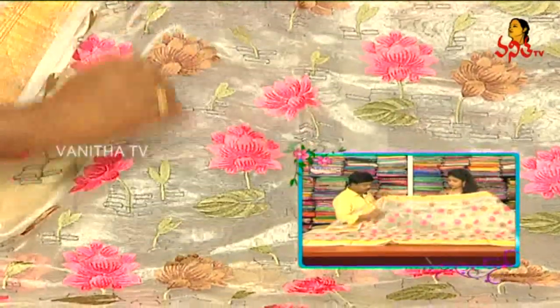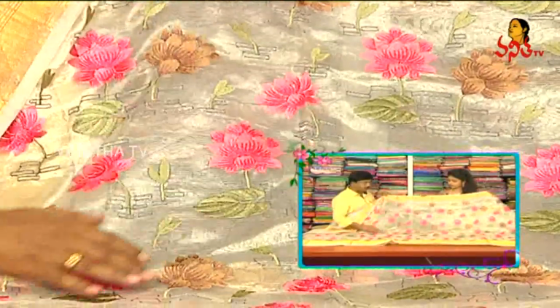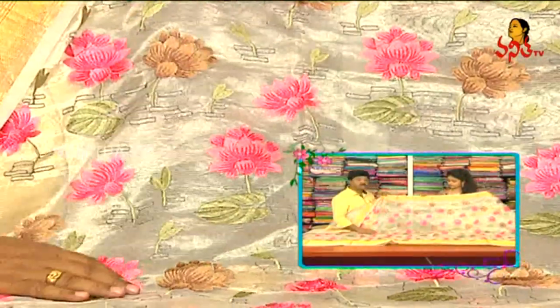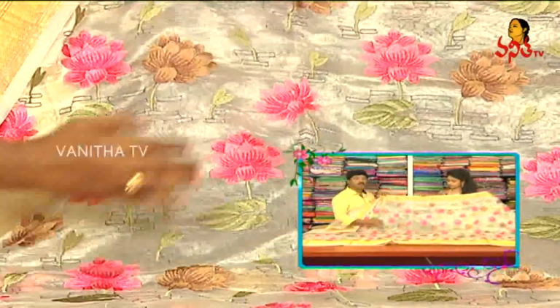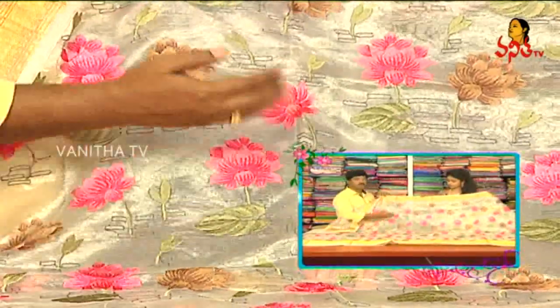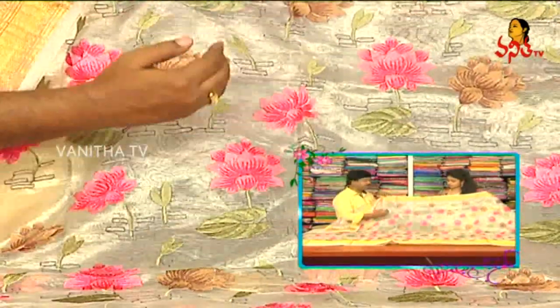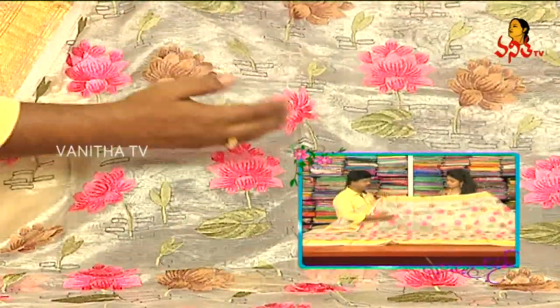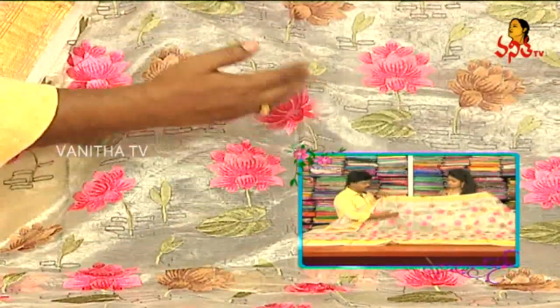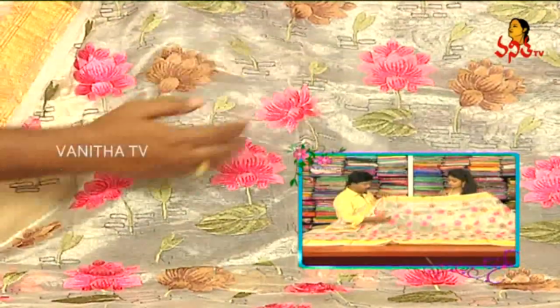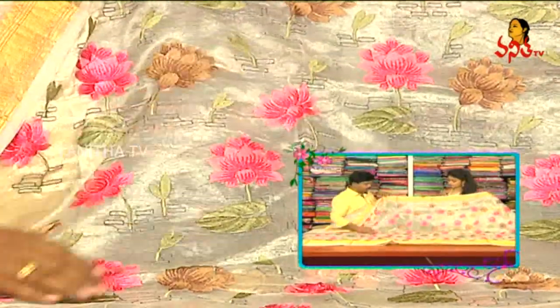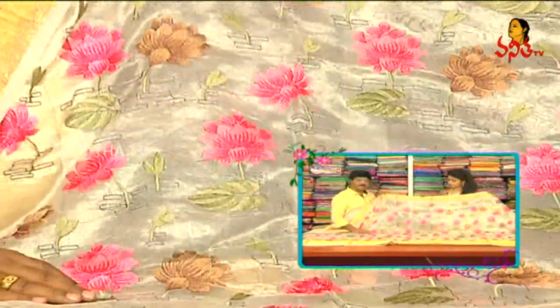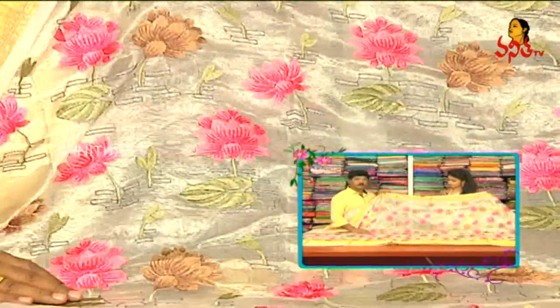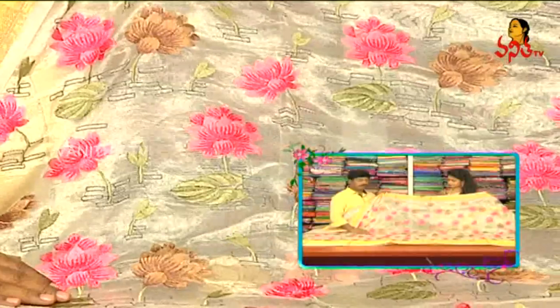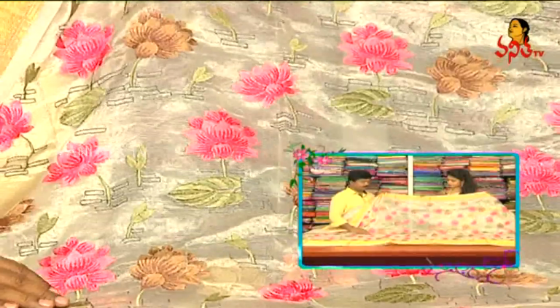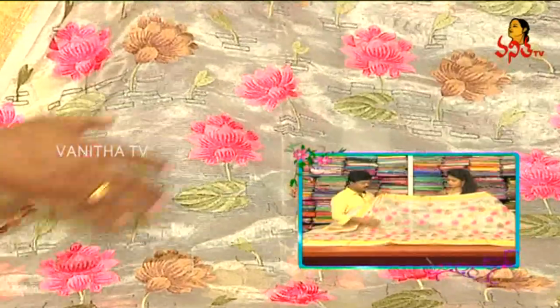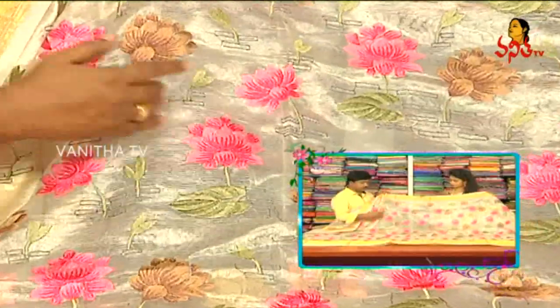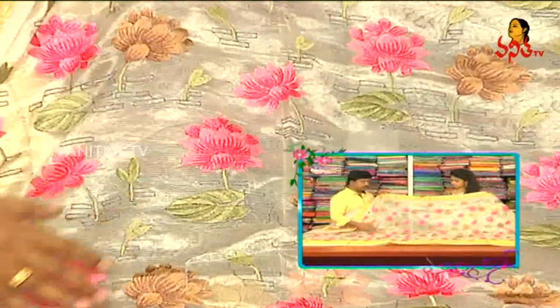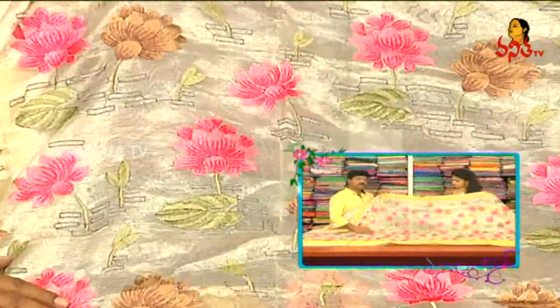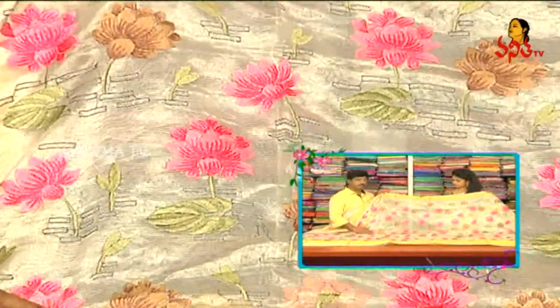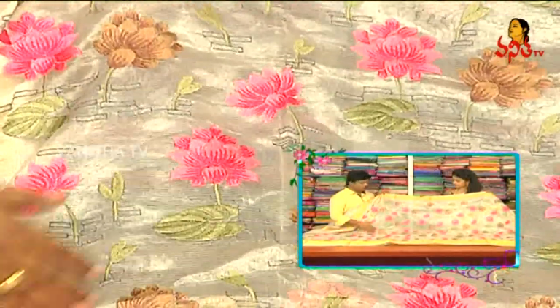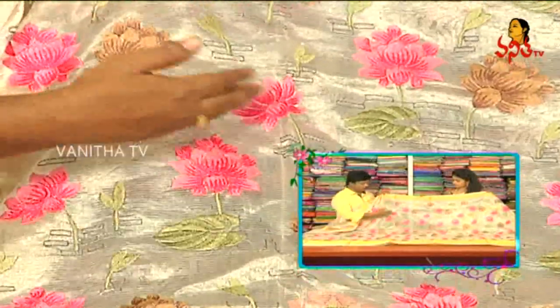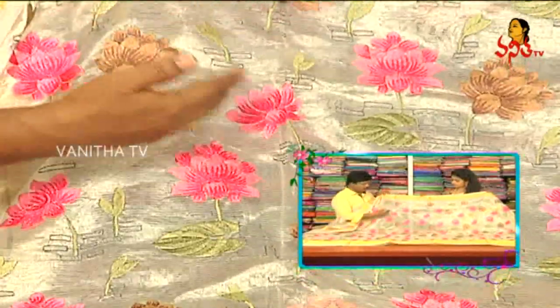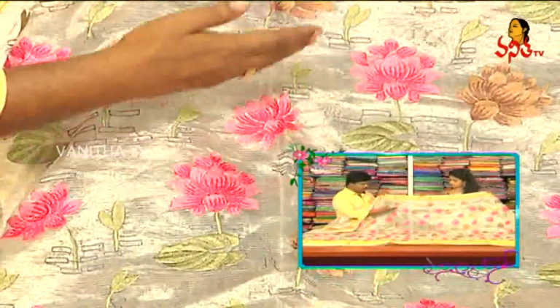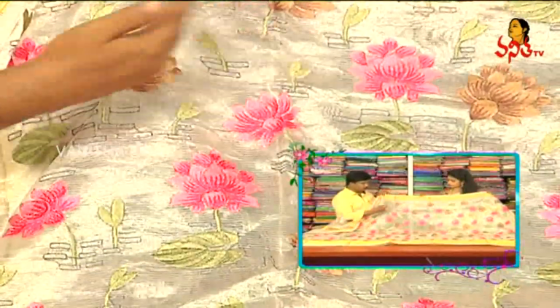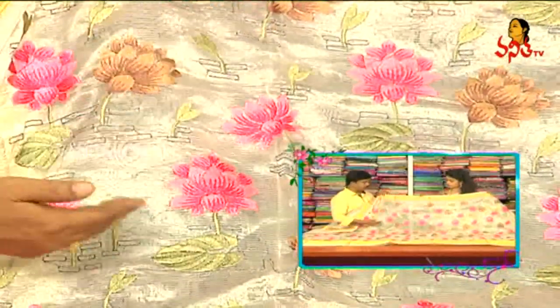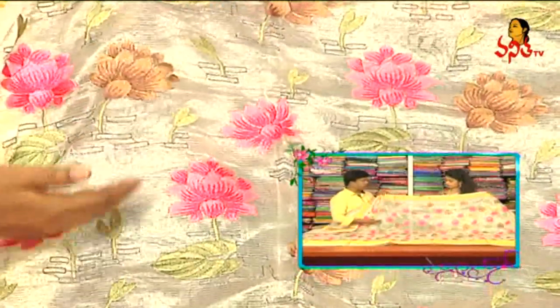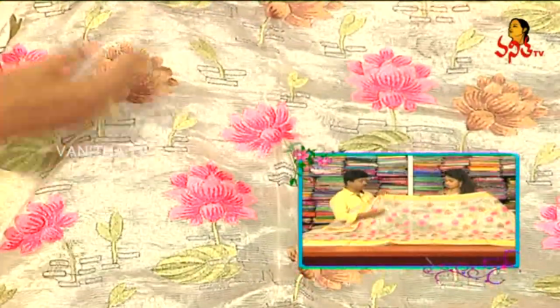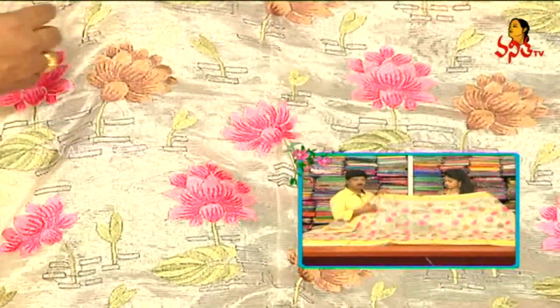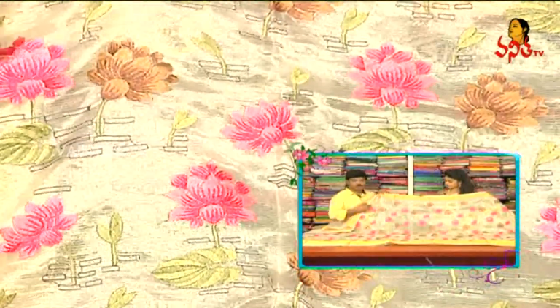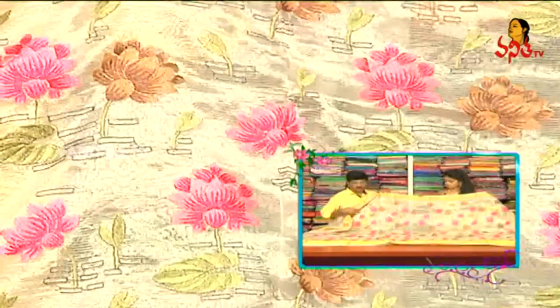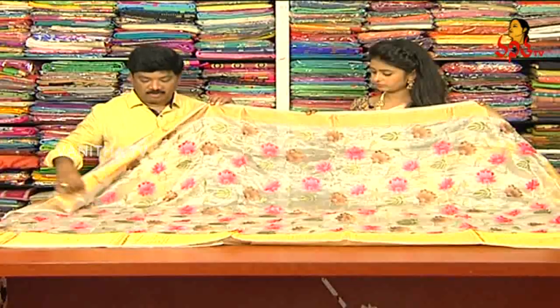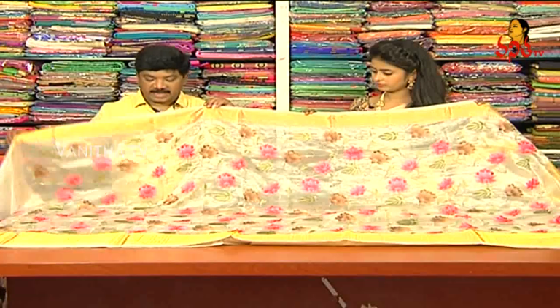We also have threadwork. We also have a small lotus design. We also have two color variations in this material.